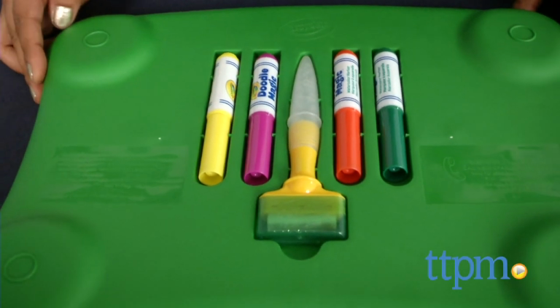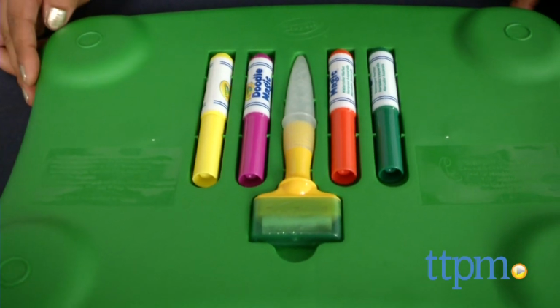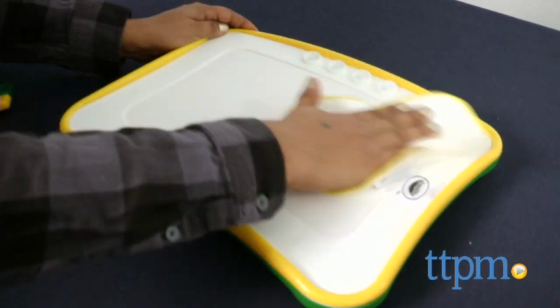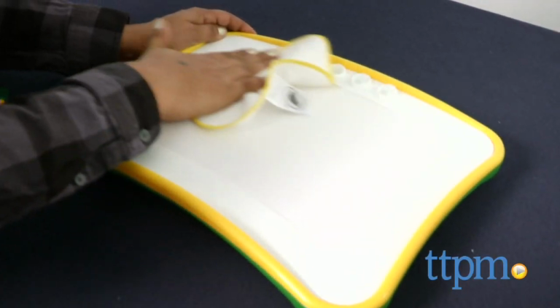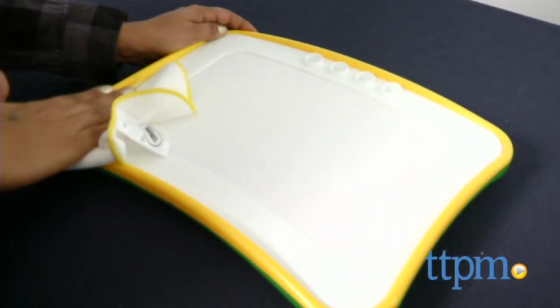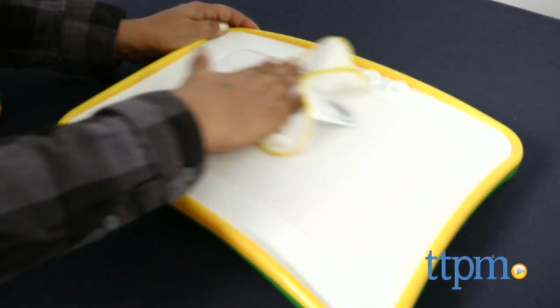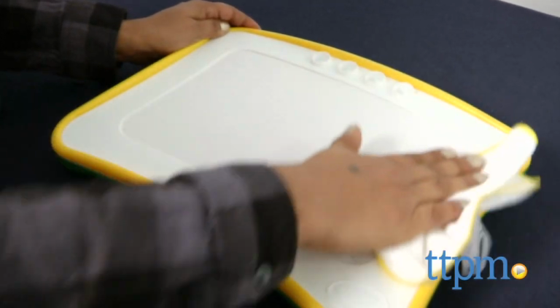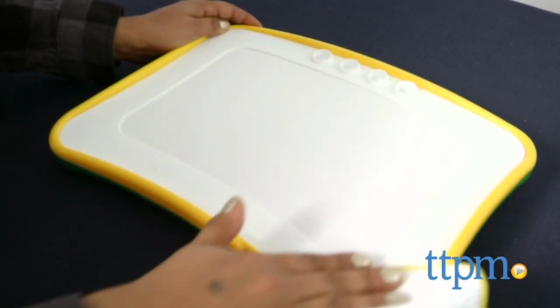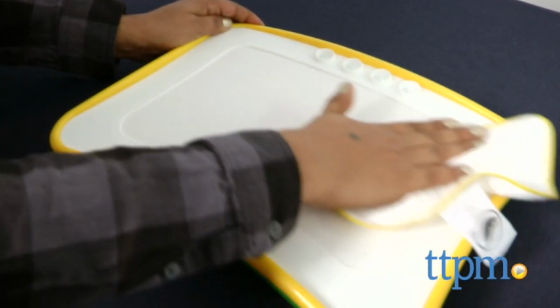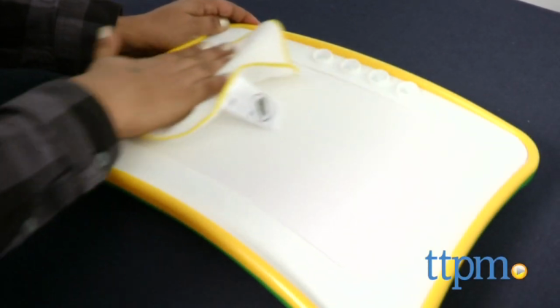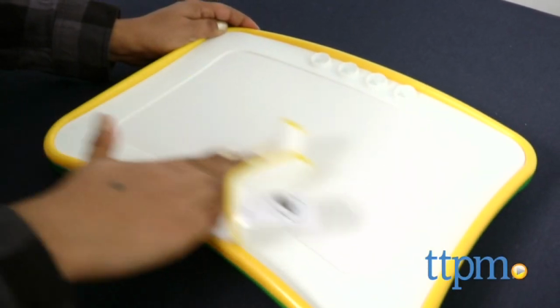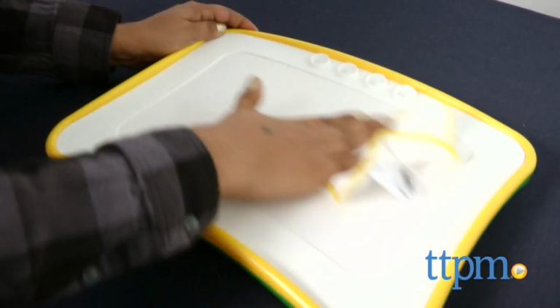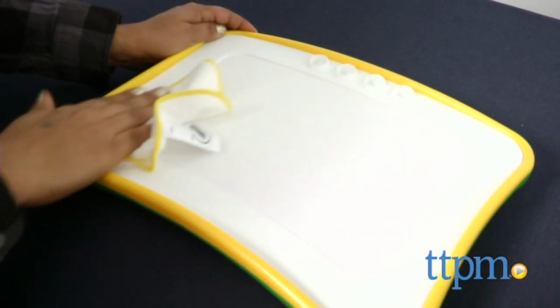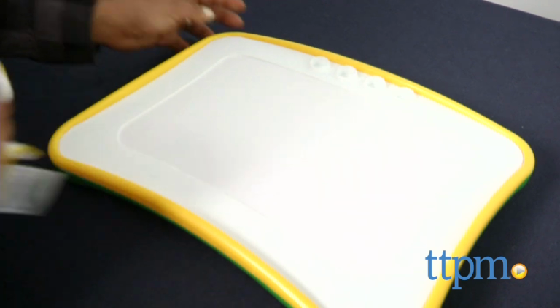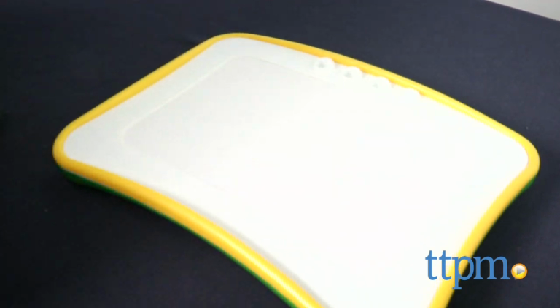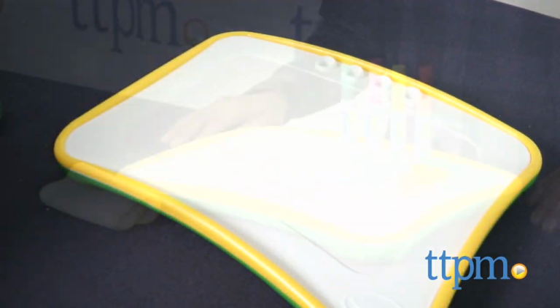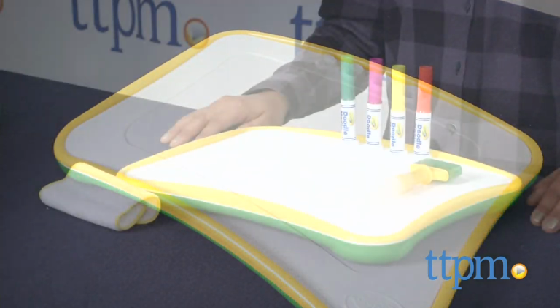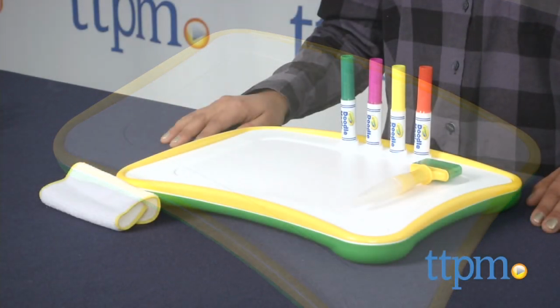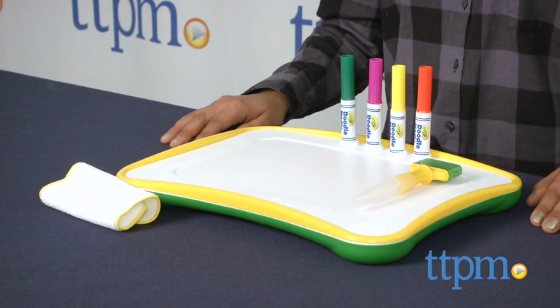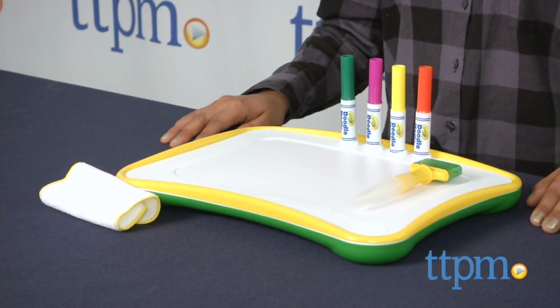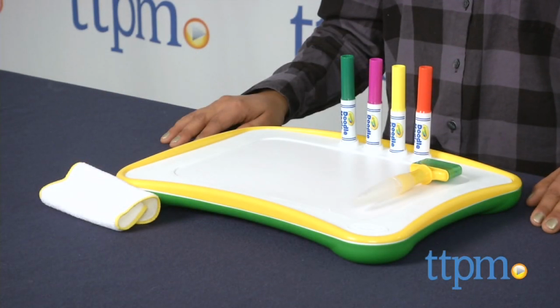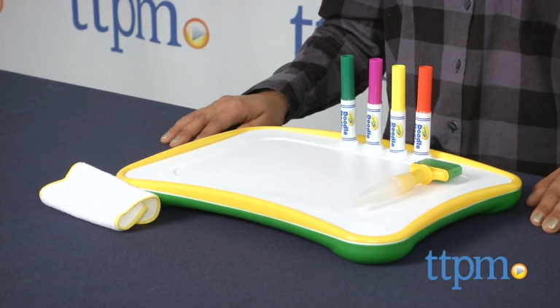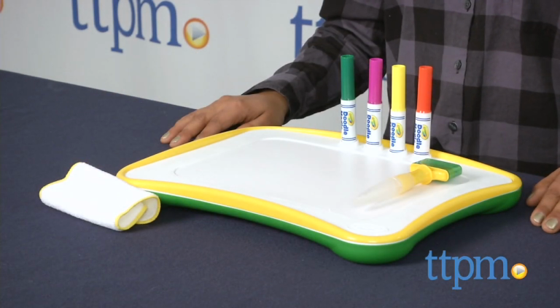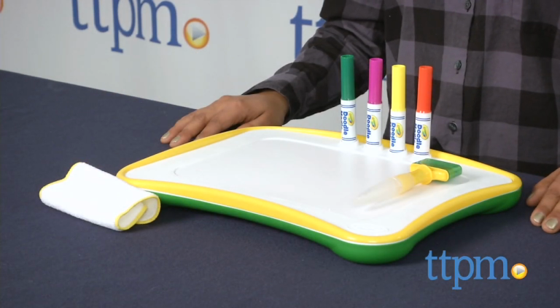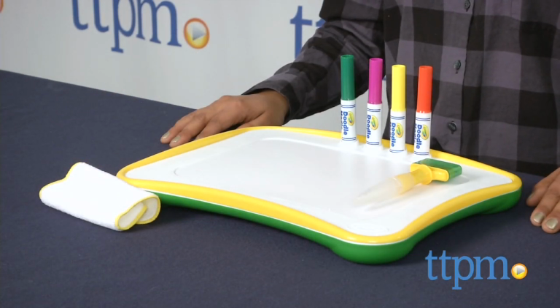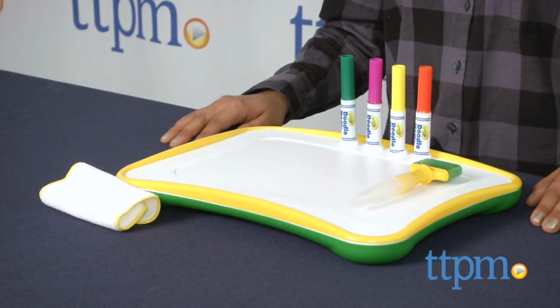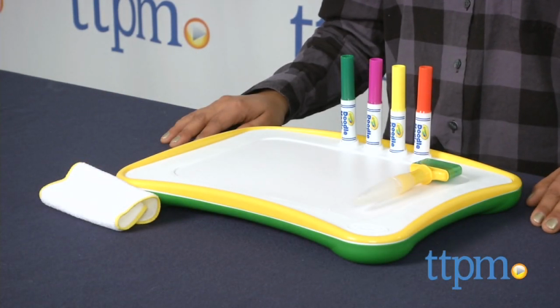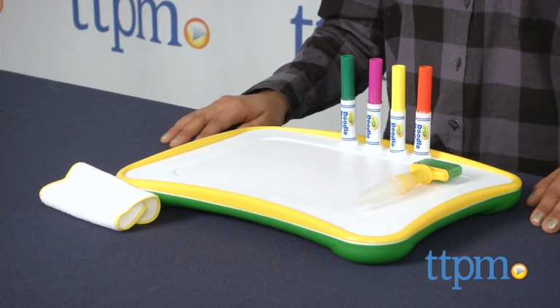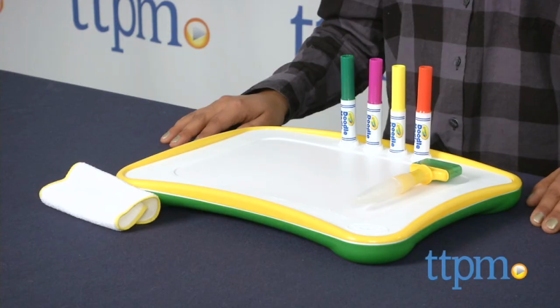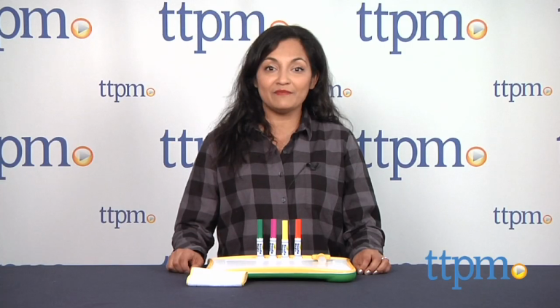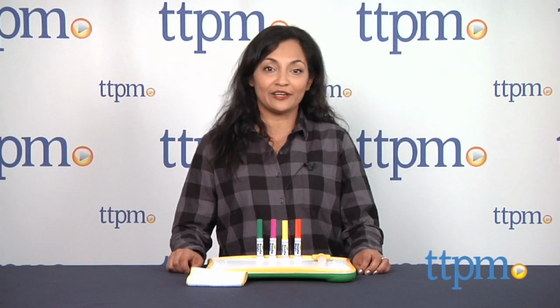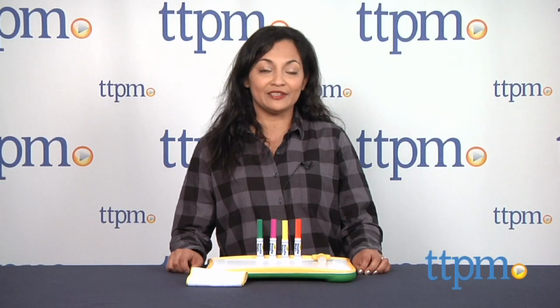All pieces click and store right into the lap desk. This is great for road trips, long waits at the doctor's office, or just for daily painting fun. It encourages hours of creative thinking and art. The Doodle Magic Lap Desk is for ages 3 and up and made by Crayola.